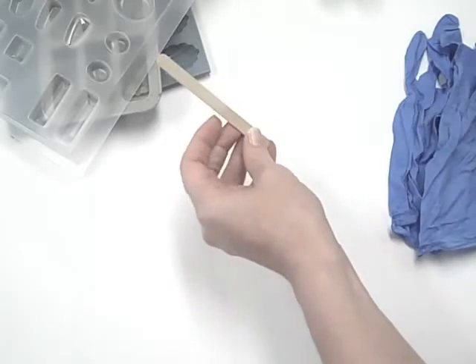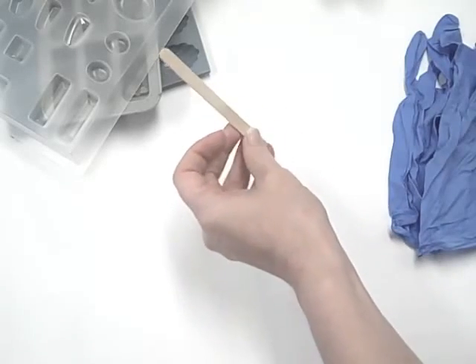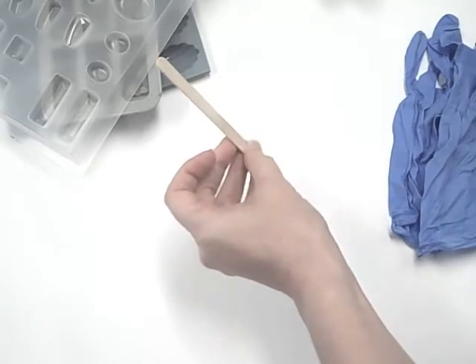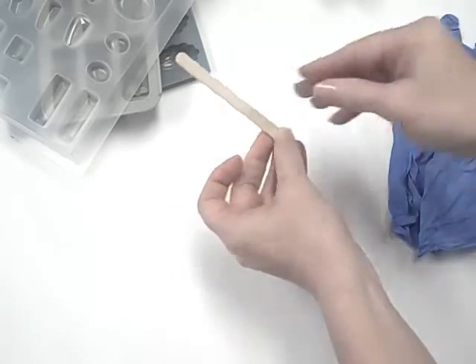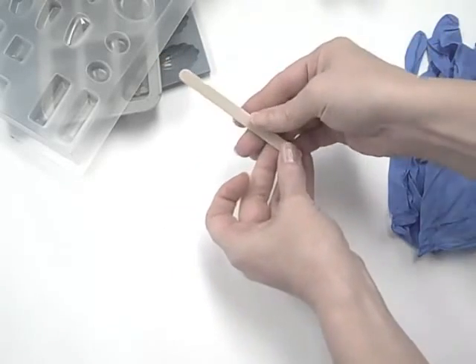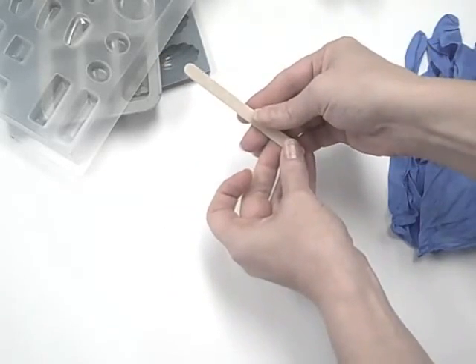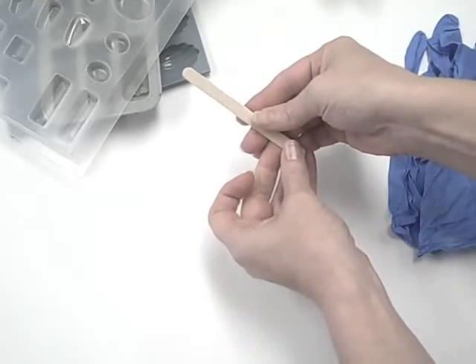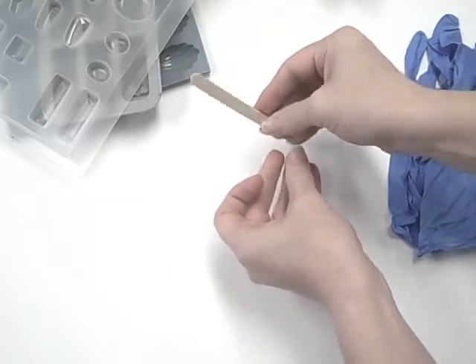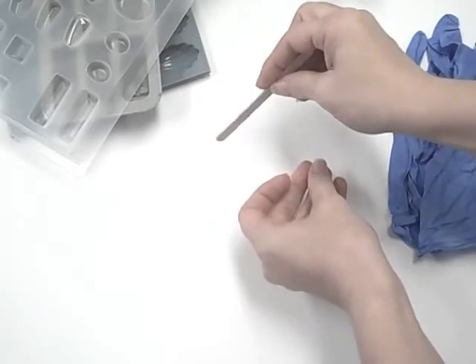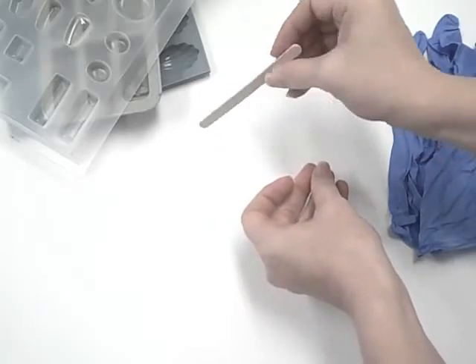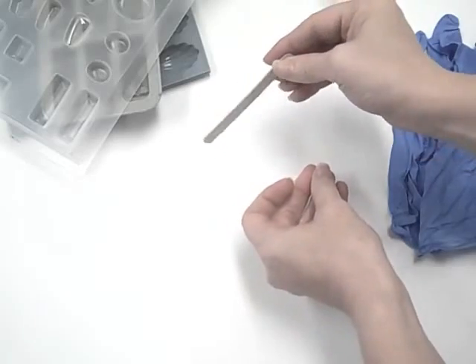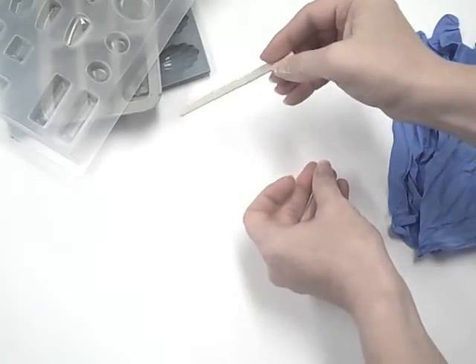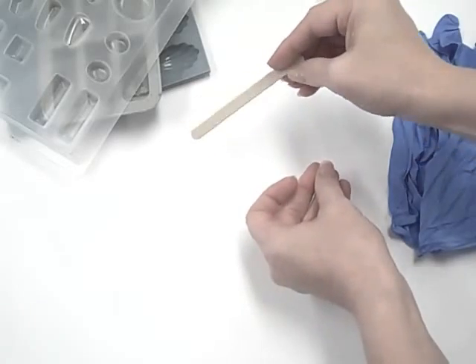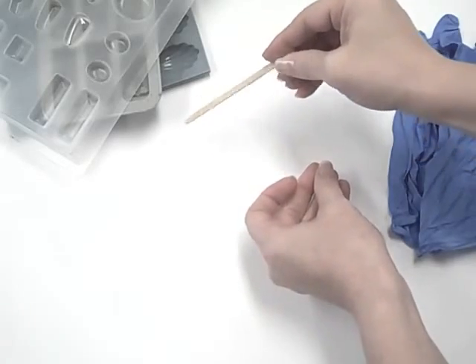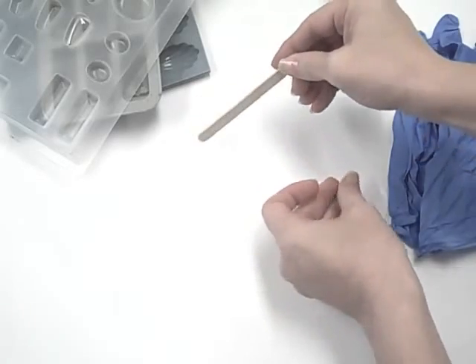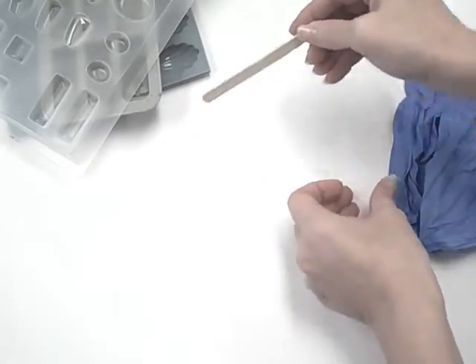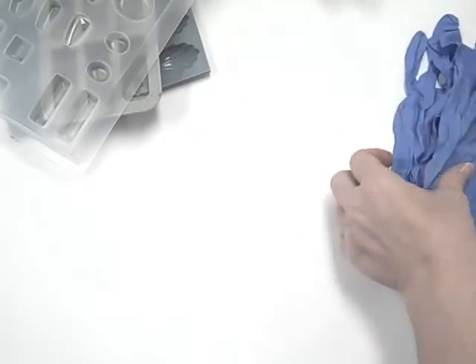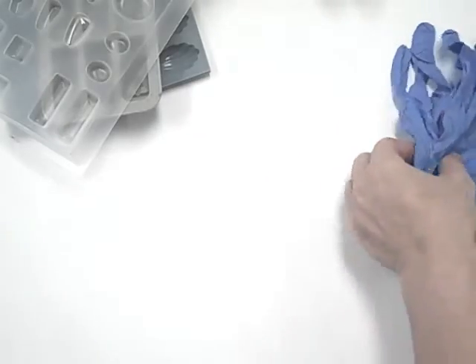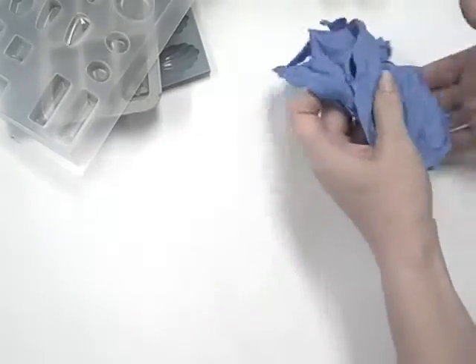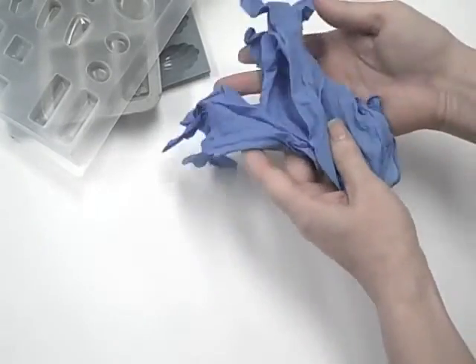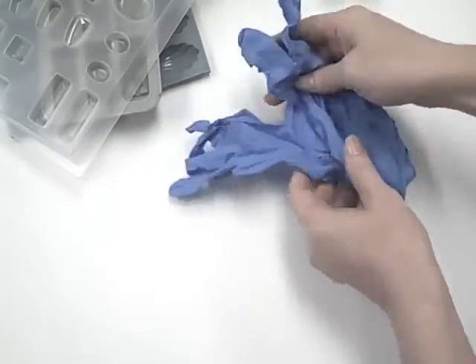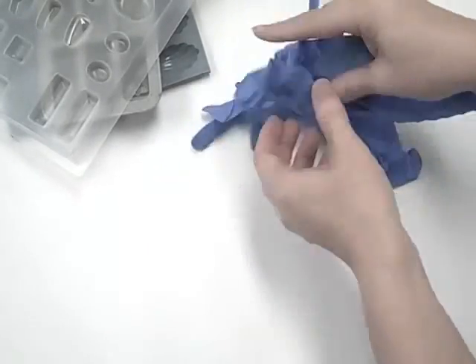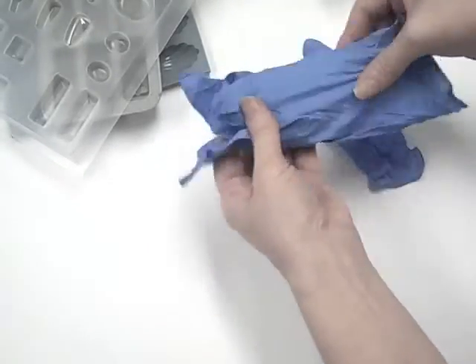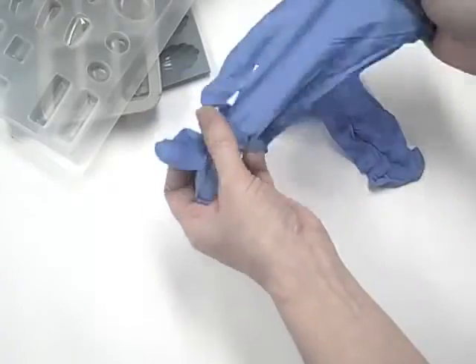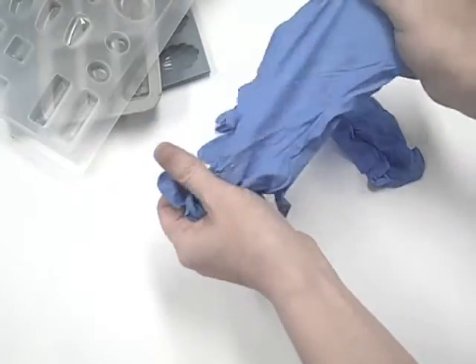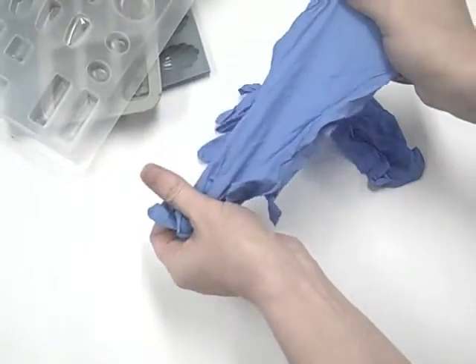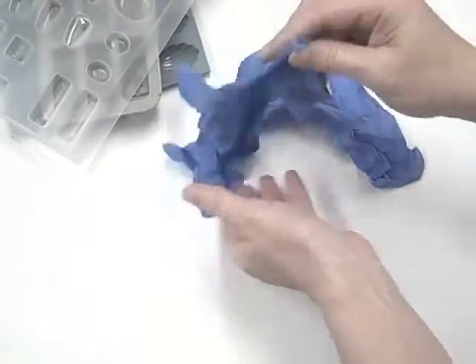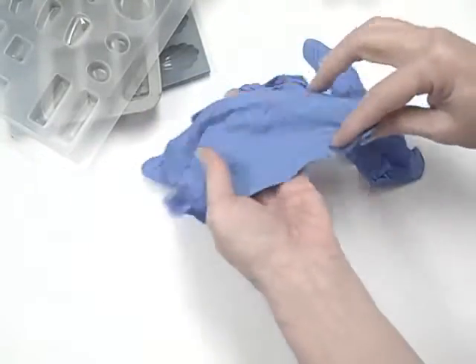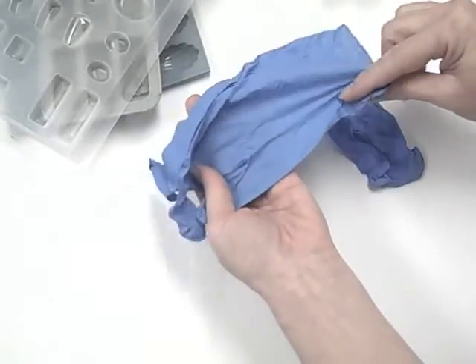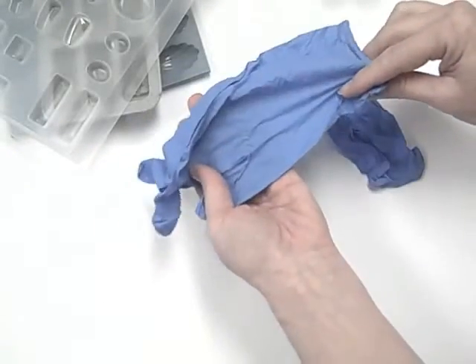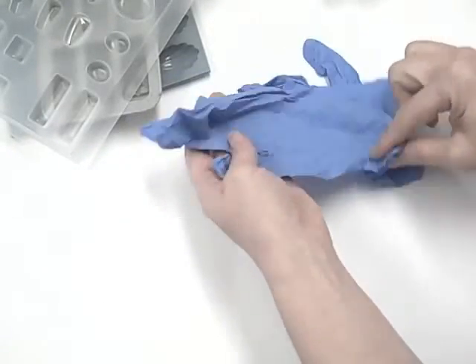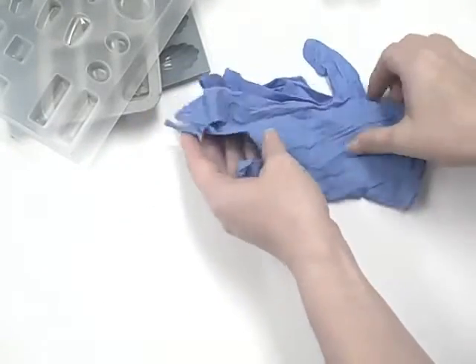Wood stir sticks are ideal for mixing. I always keep a box of these on hand and use them constantly. Gloves are important too — we recommend wearing them whenever you work with a resin product.